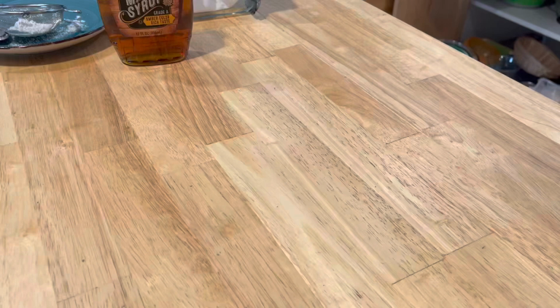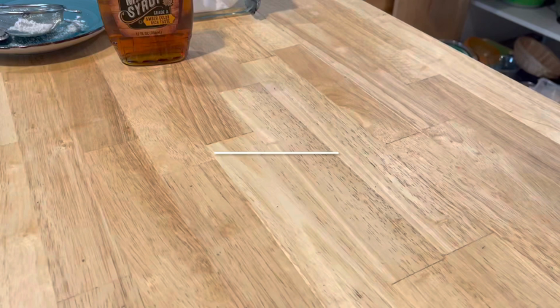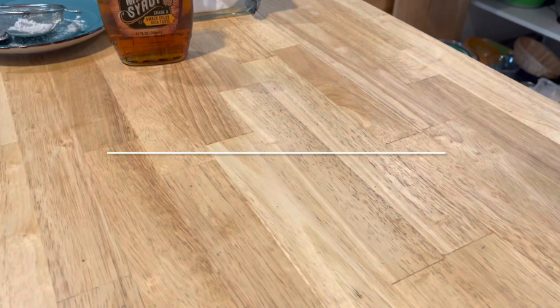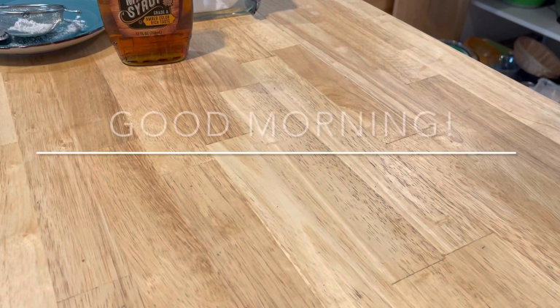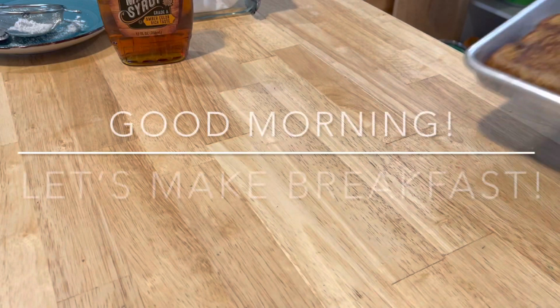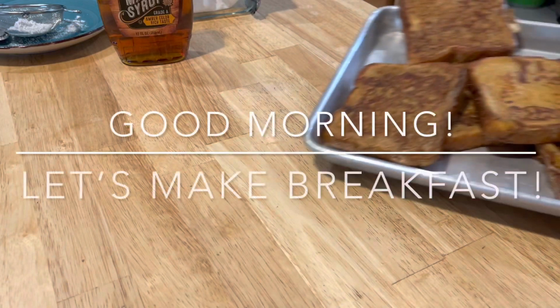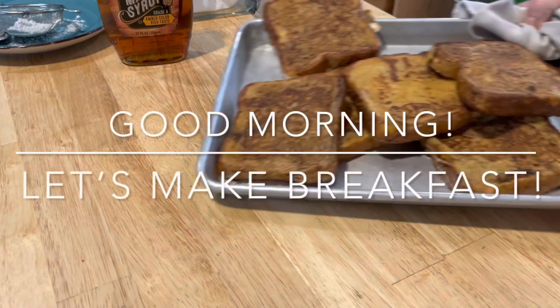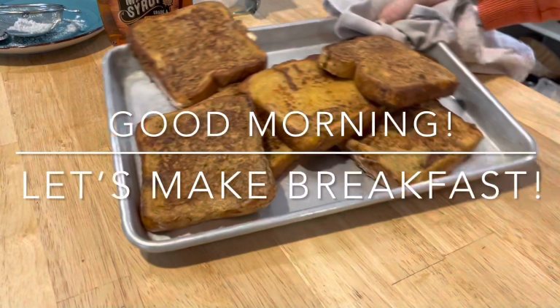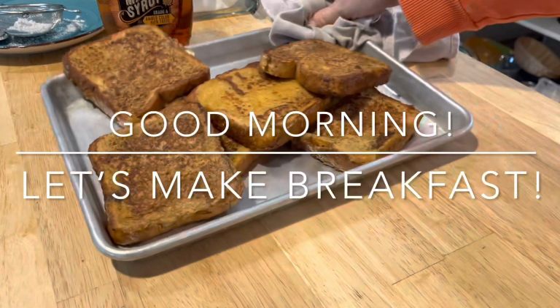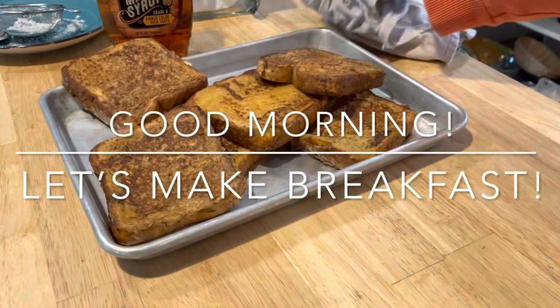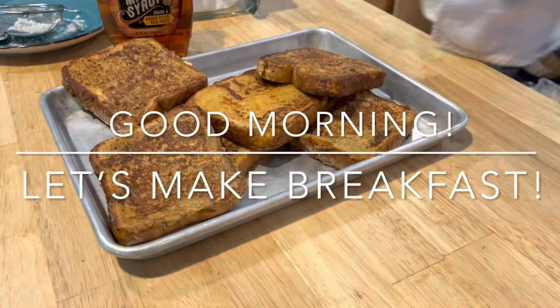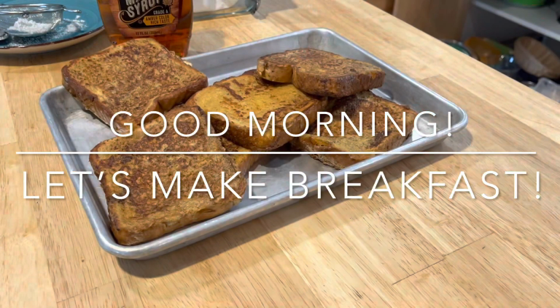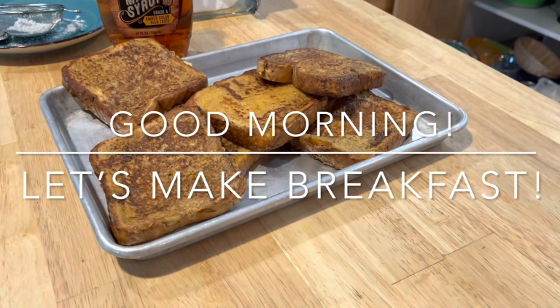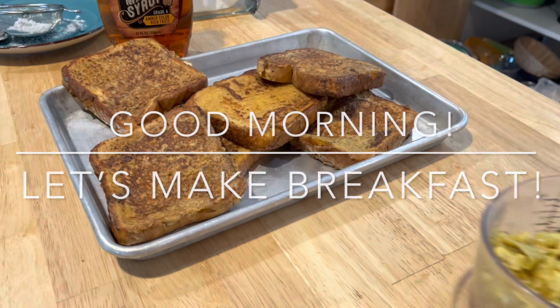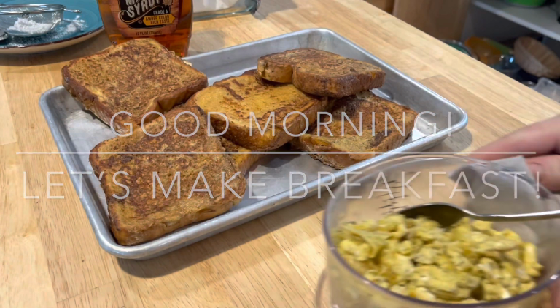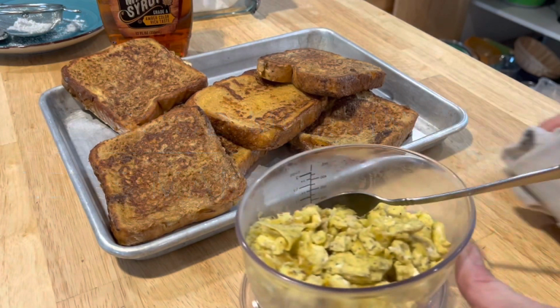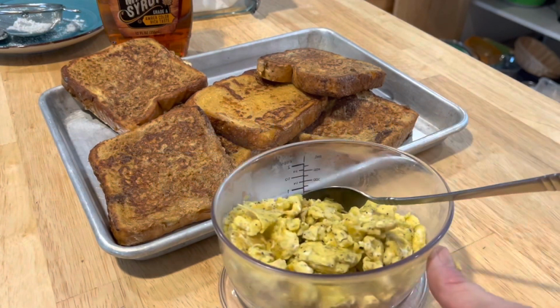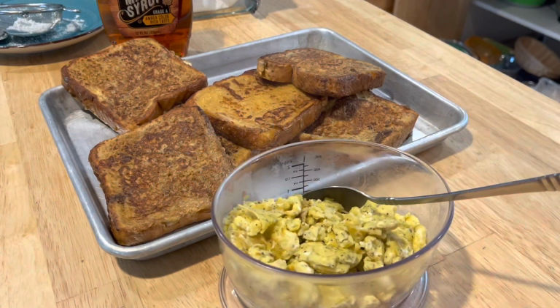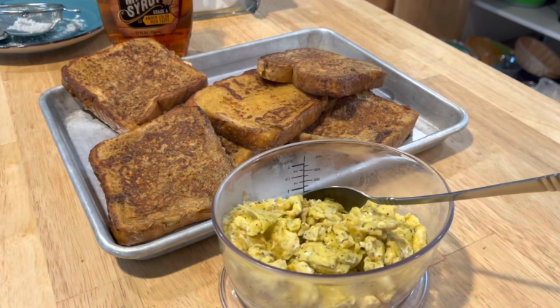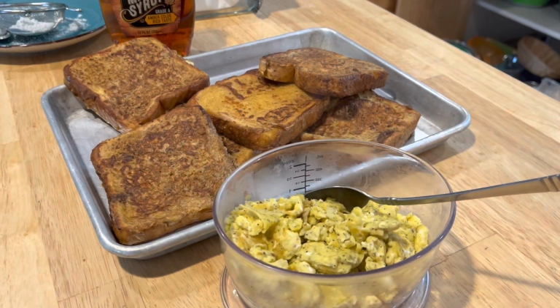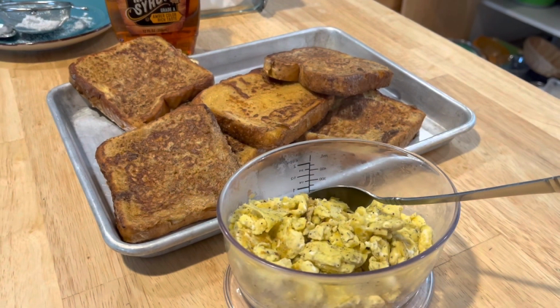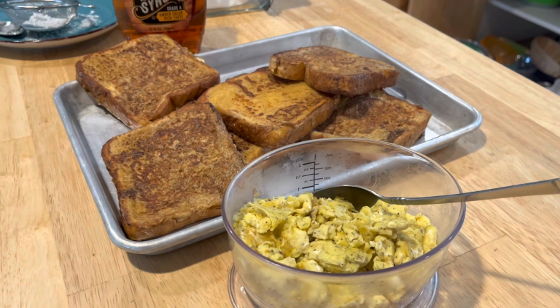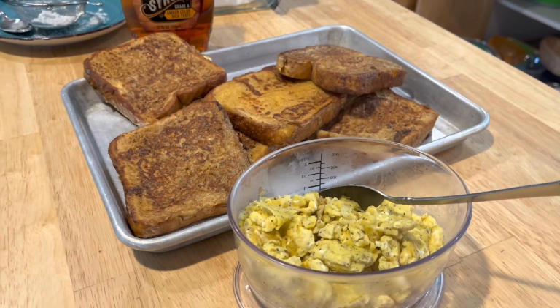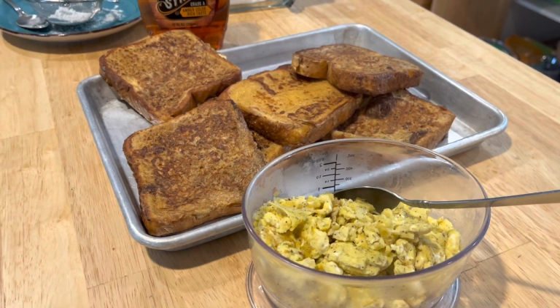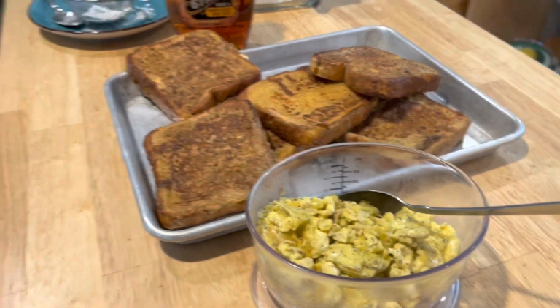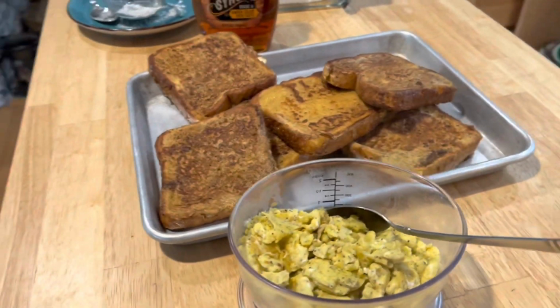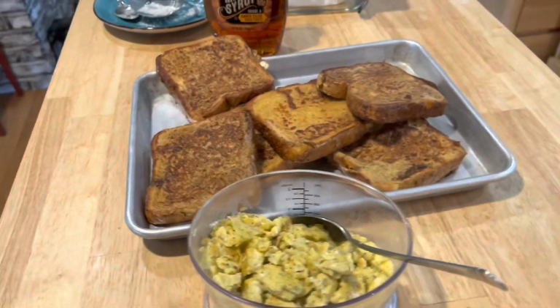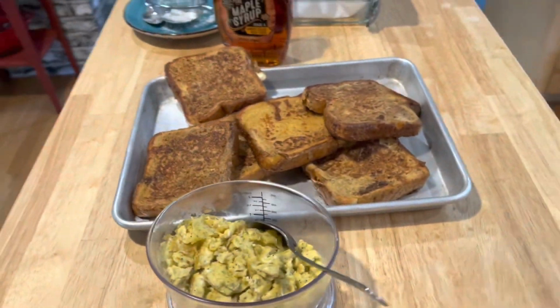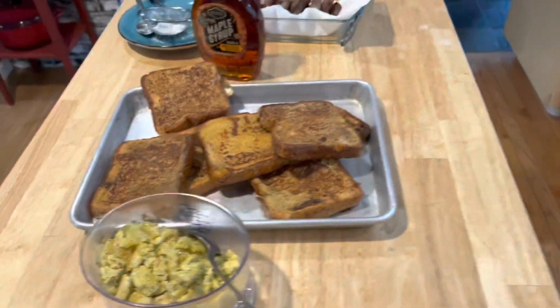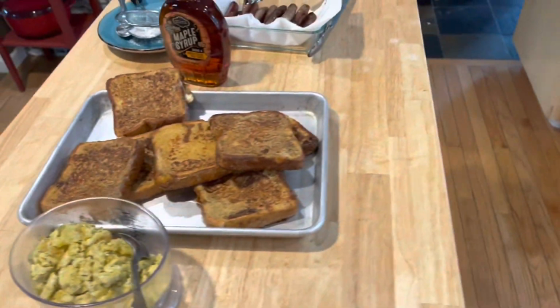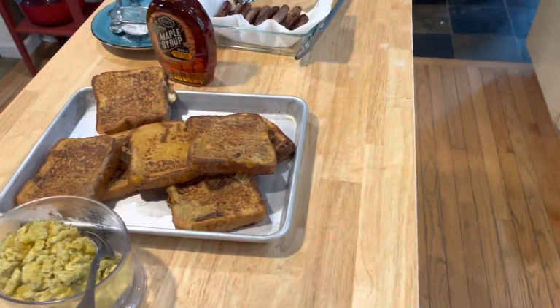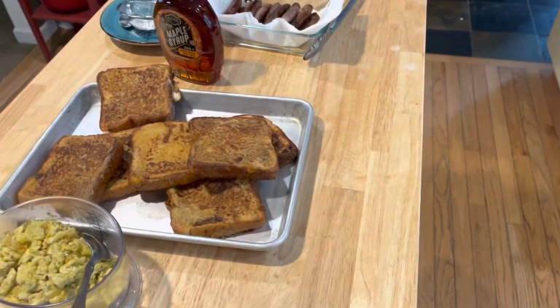Good morning! If you are ready to learn how to make the best French toast, then just keep on watching and don't forget to subscribe before you leave.